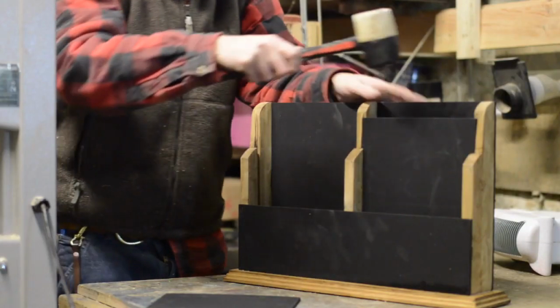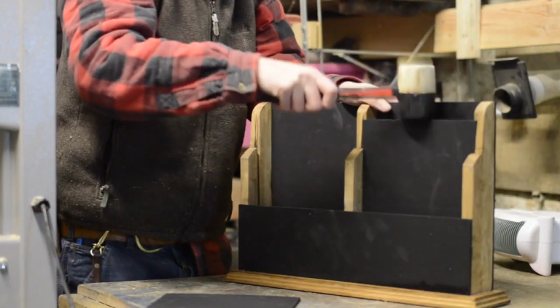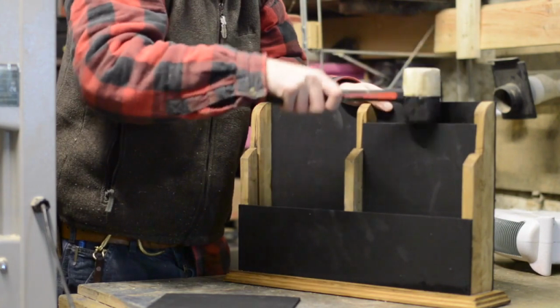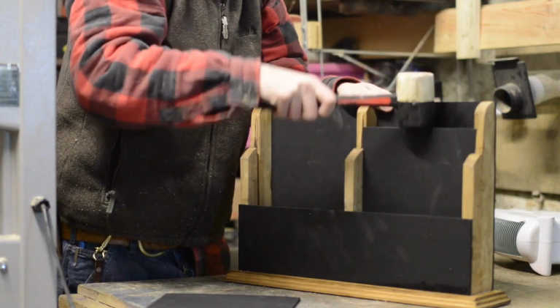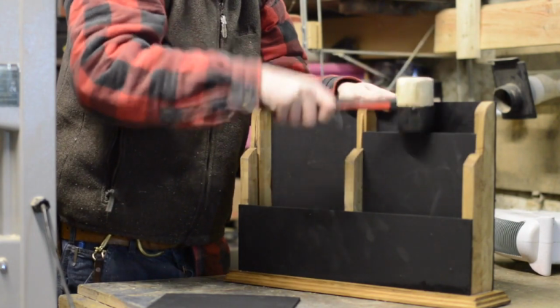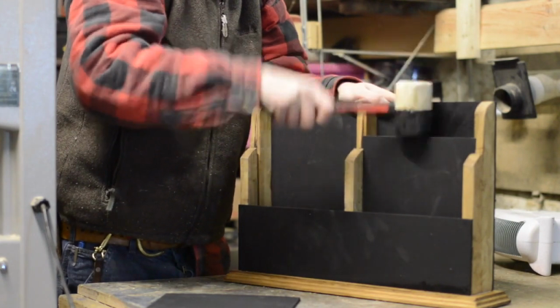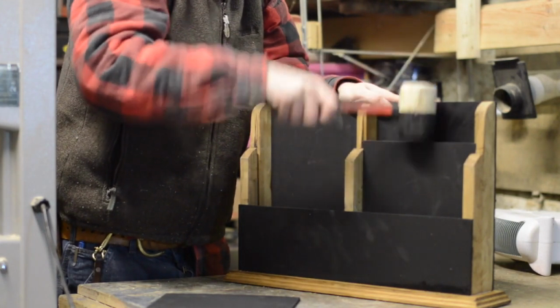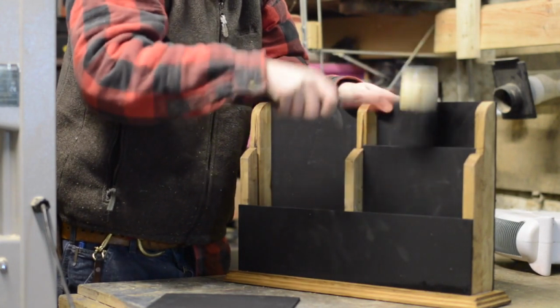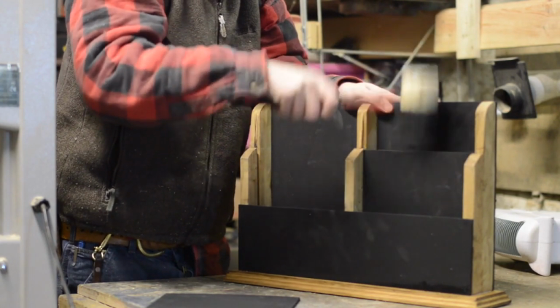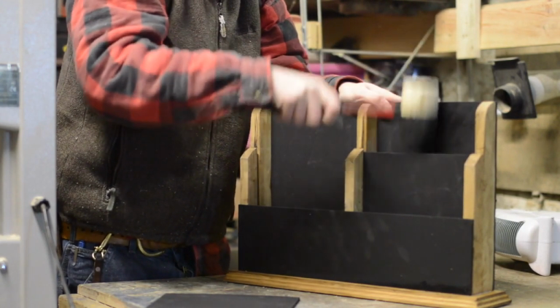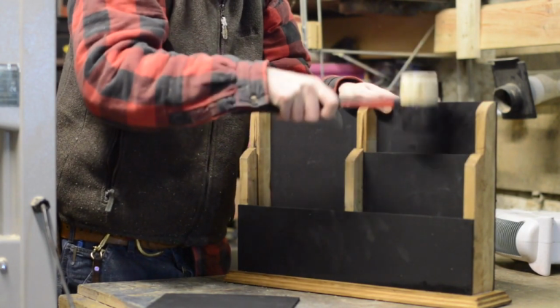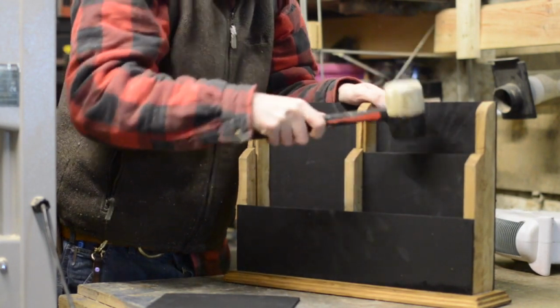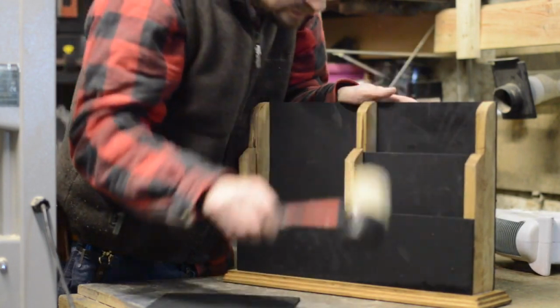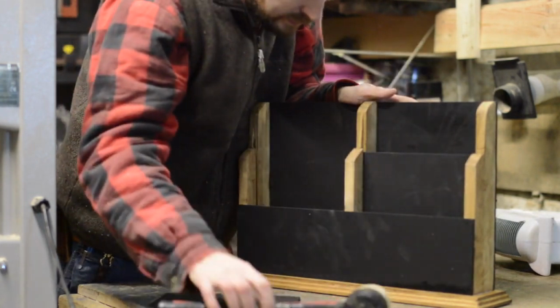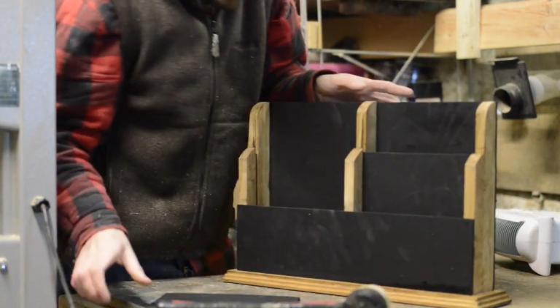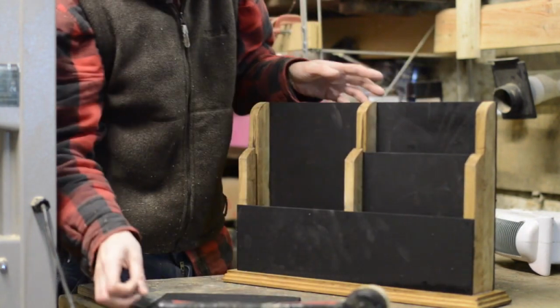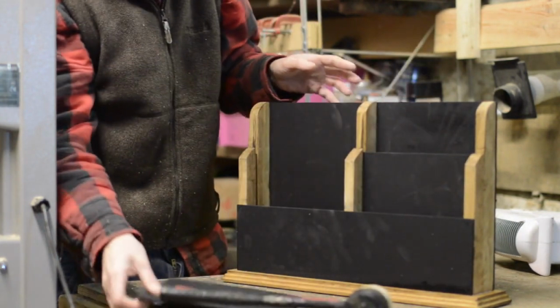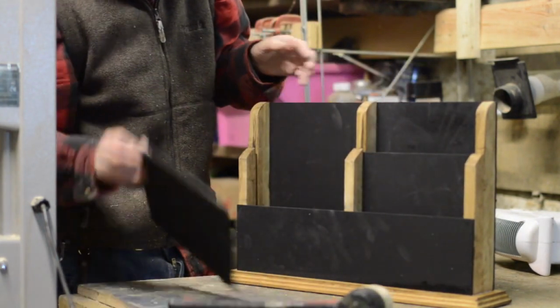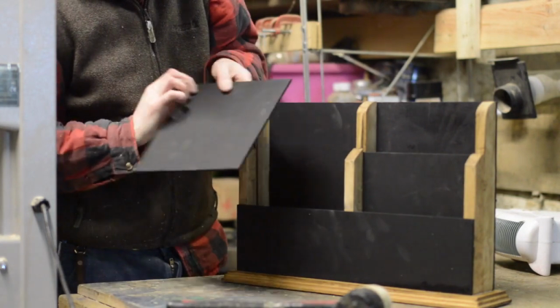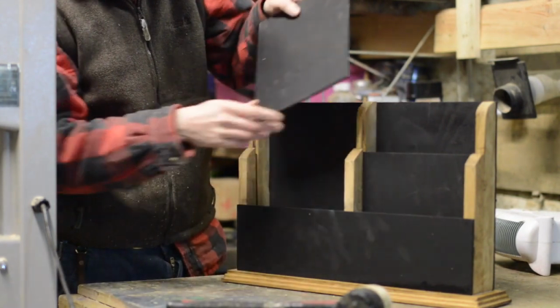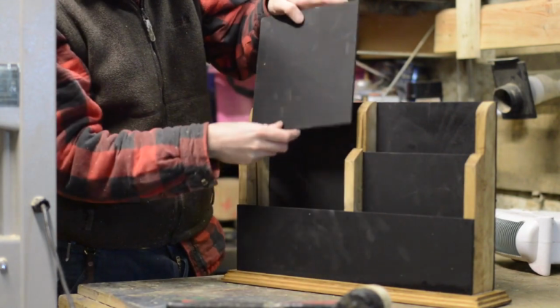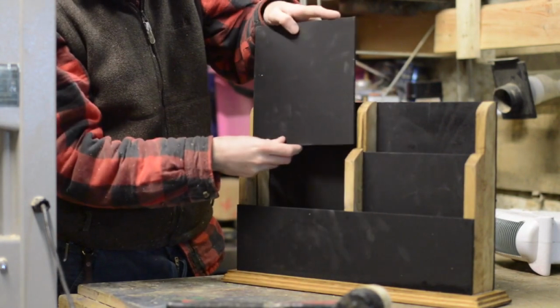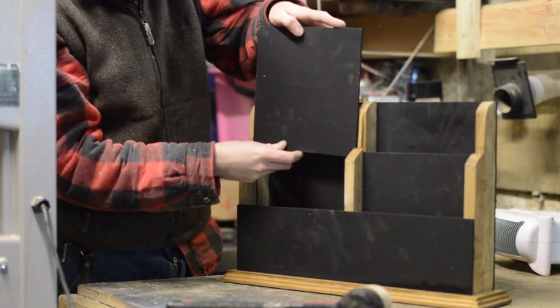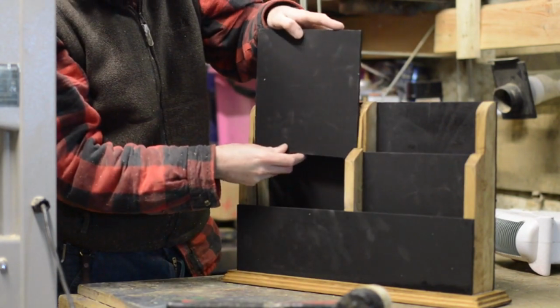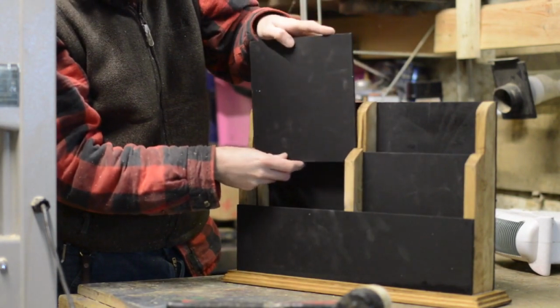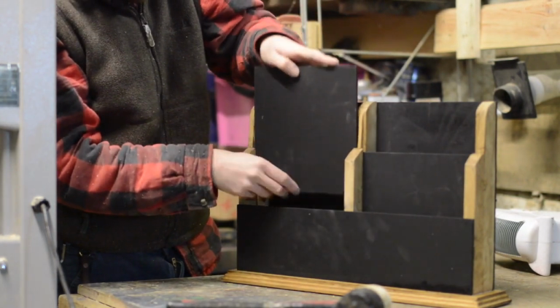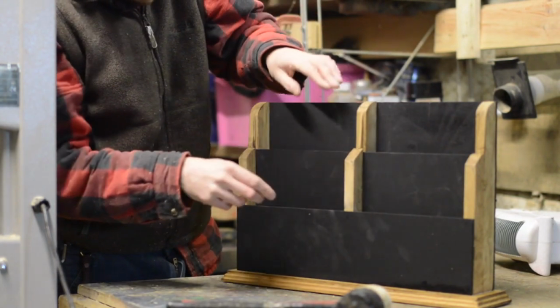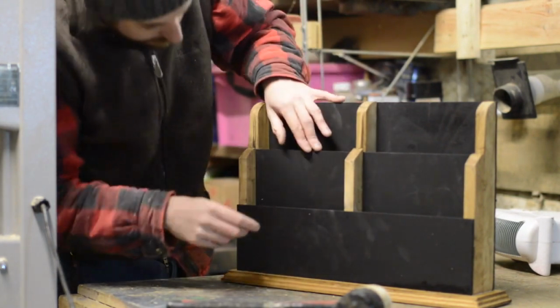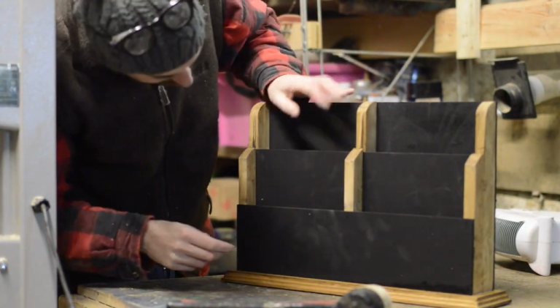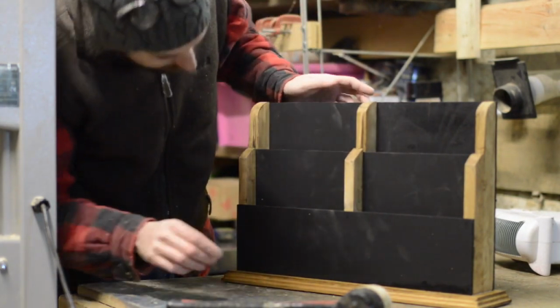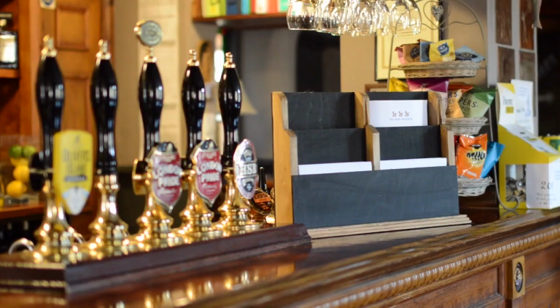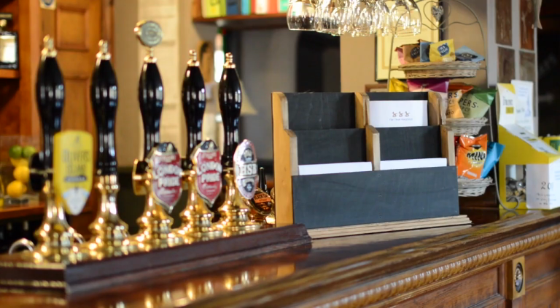The last two panels just go into the grooves I cut. As you can see the first one was a slightly tight fit, as the other one went in no problem. That's it all done.